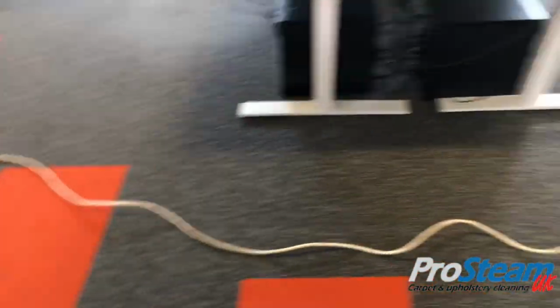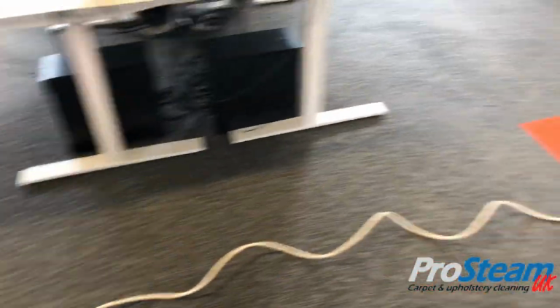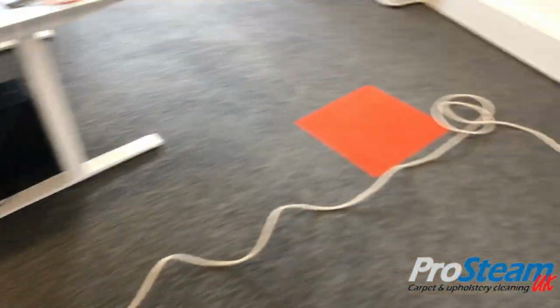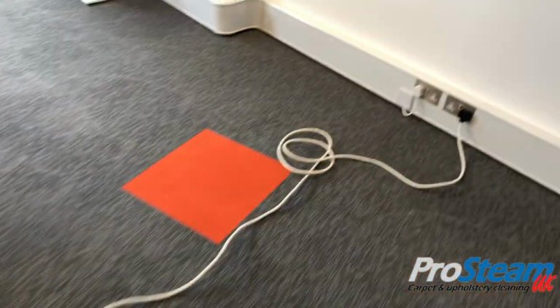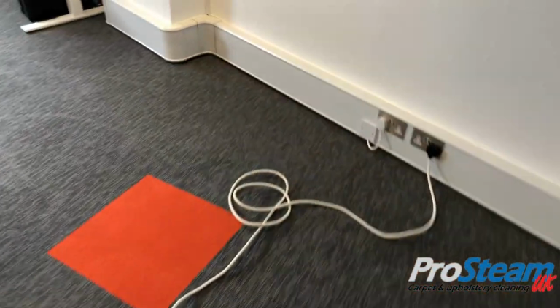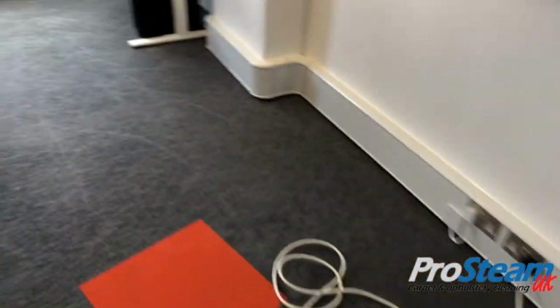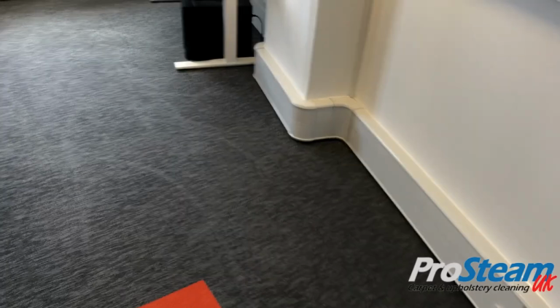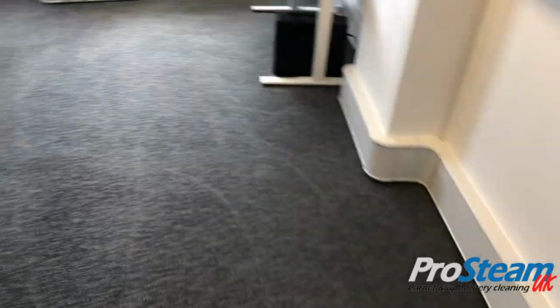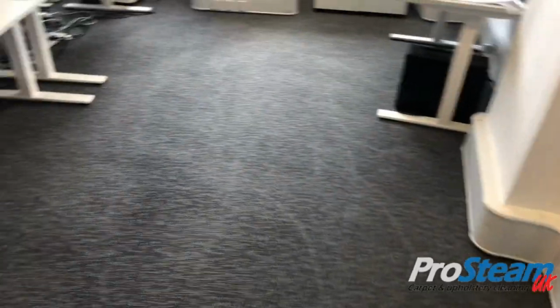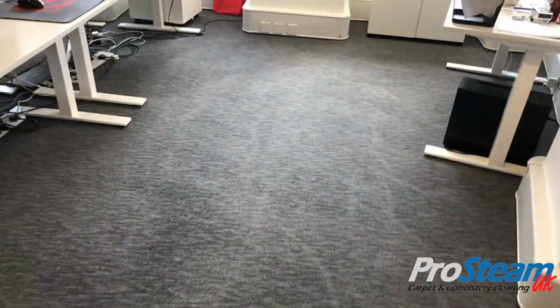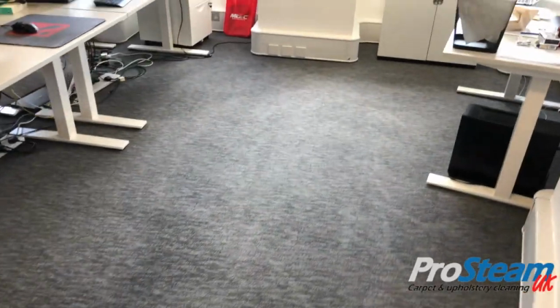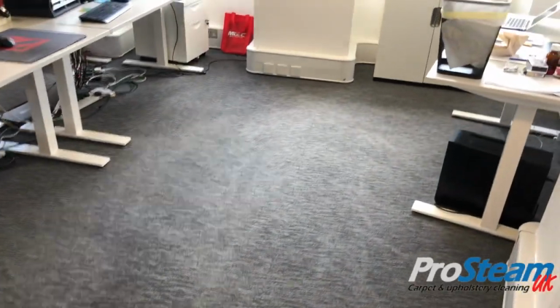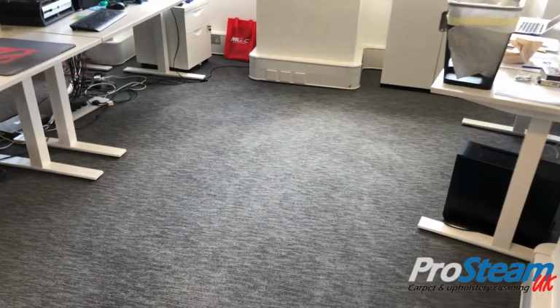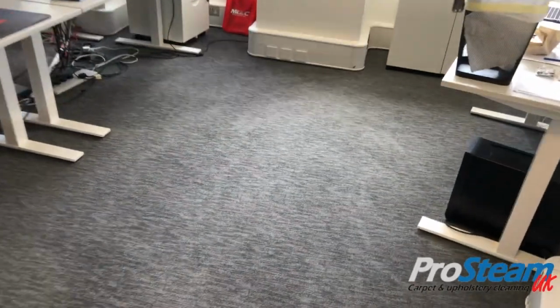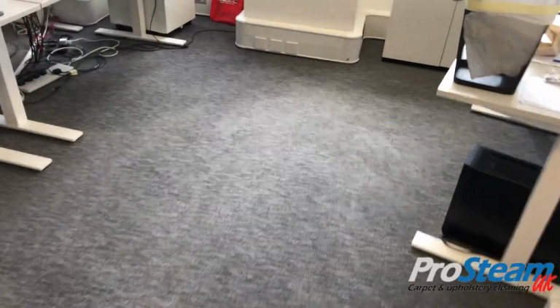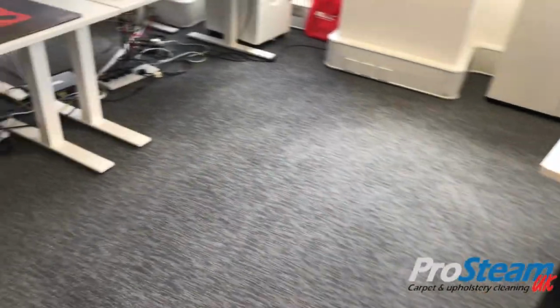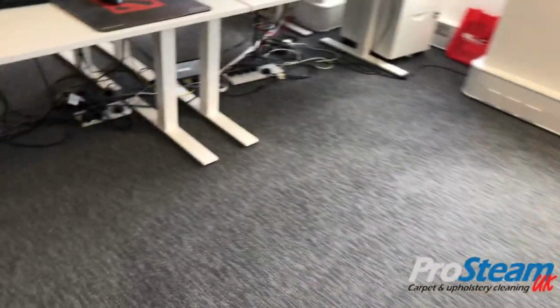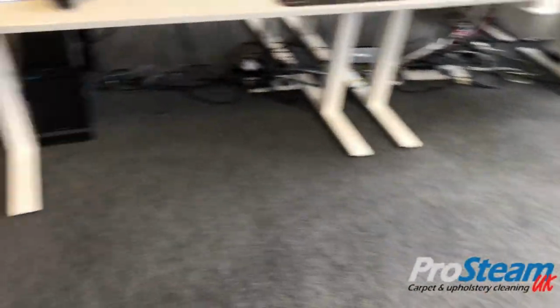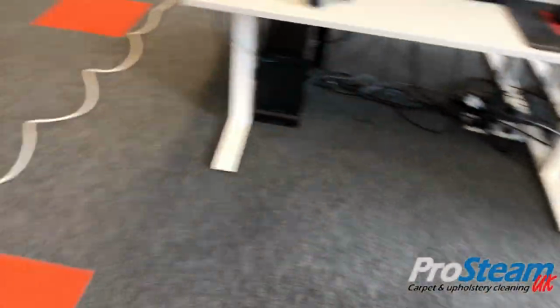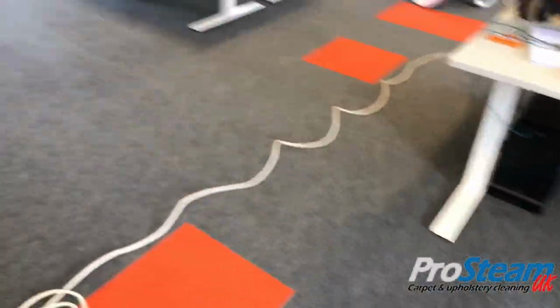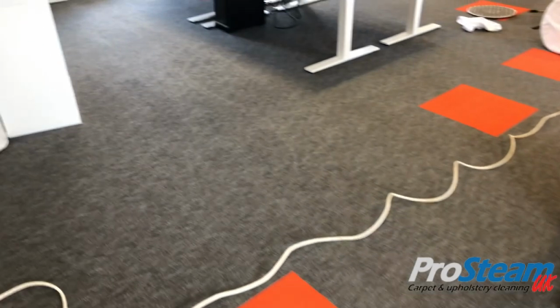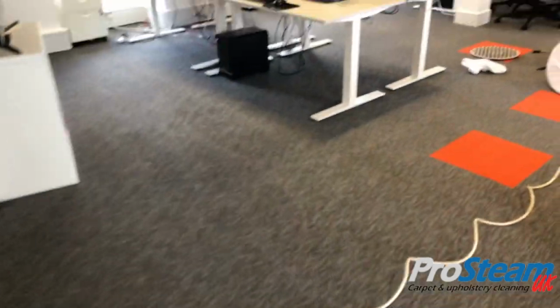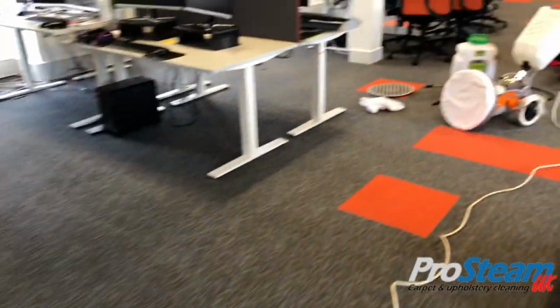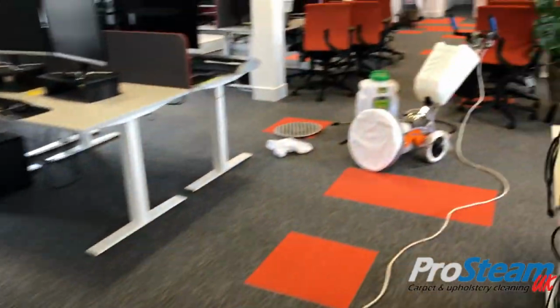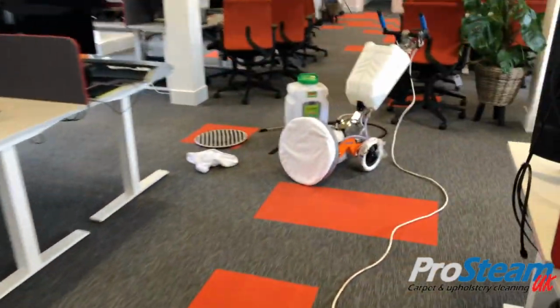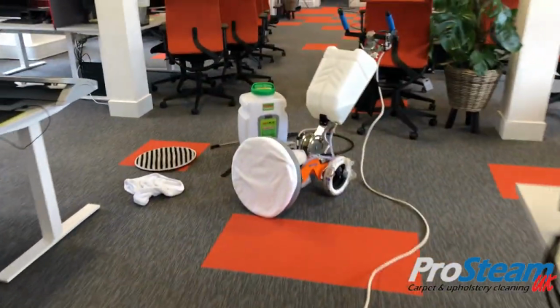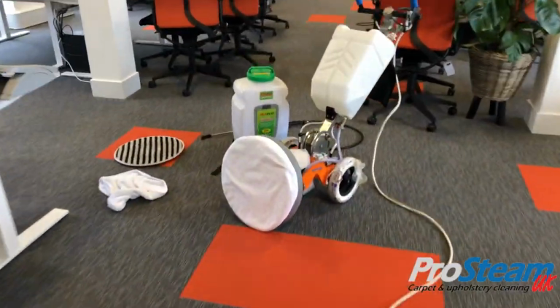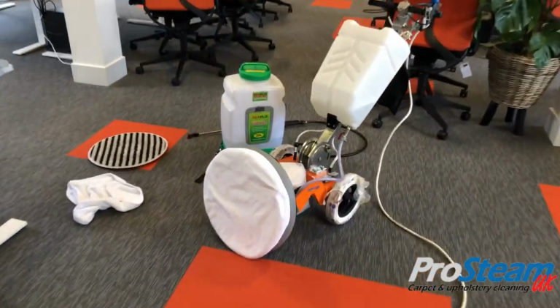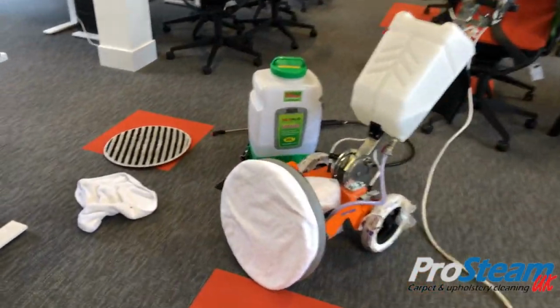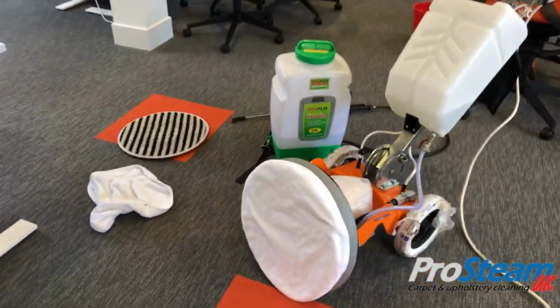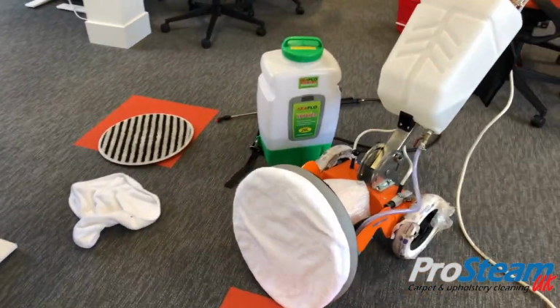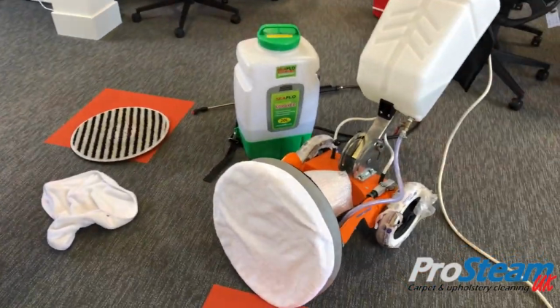With the first stage of encapsulation complete, we're going to buzz over this area with a dry absorbent pad to lift further dirt from the carpet.